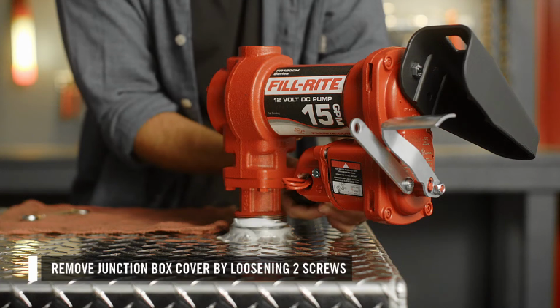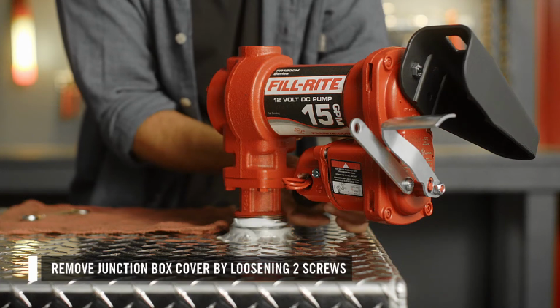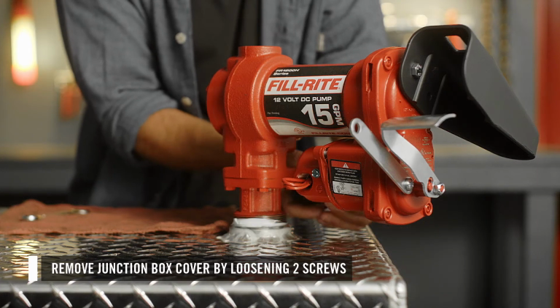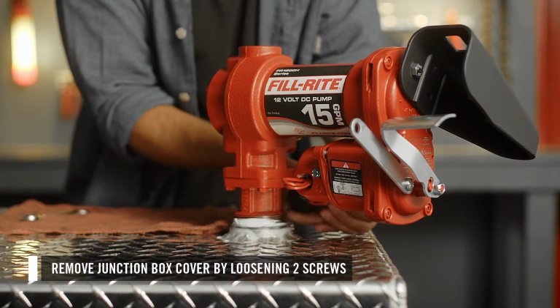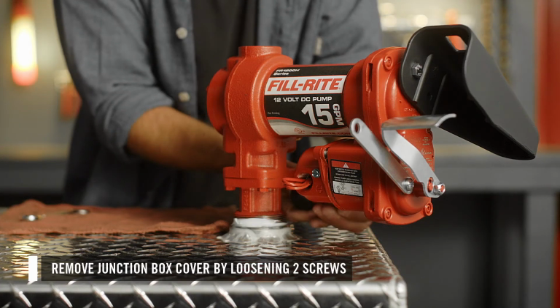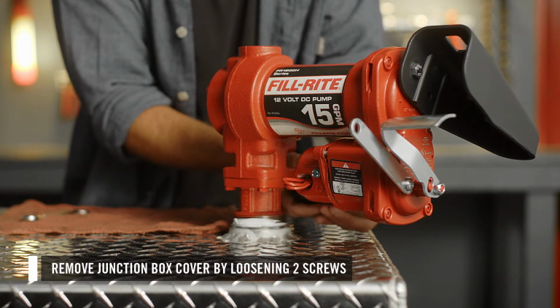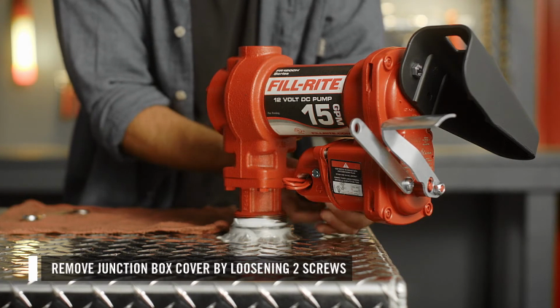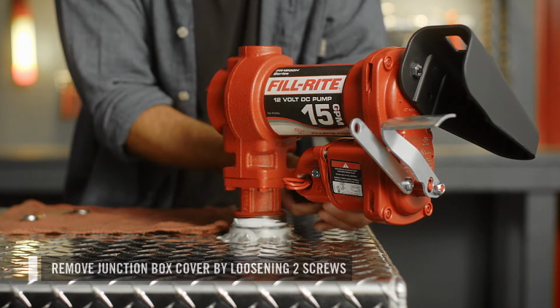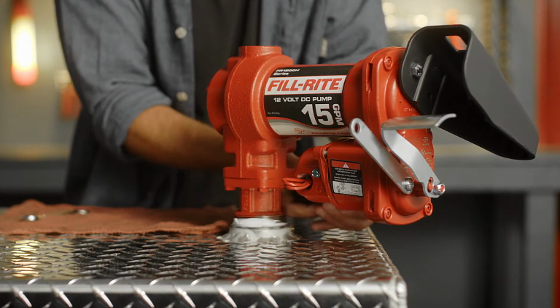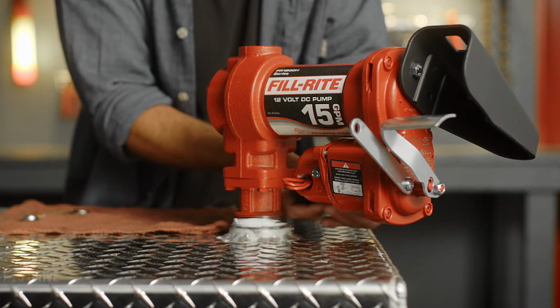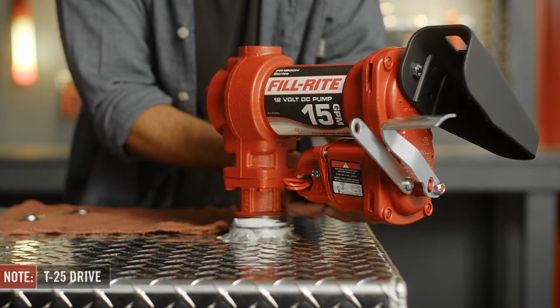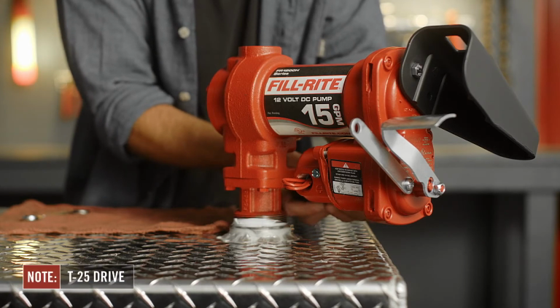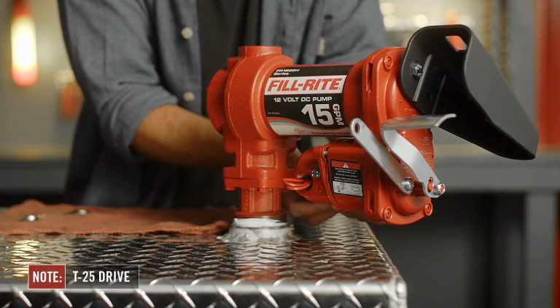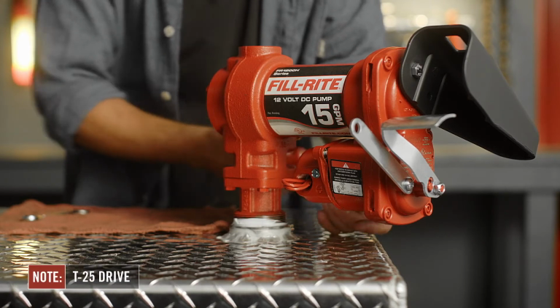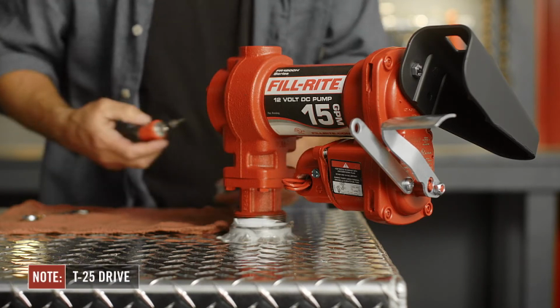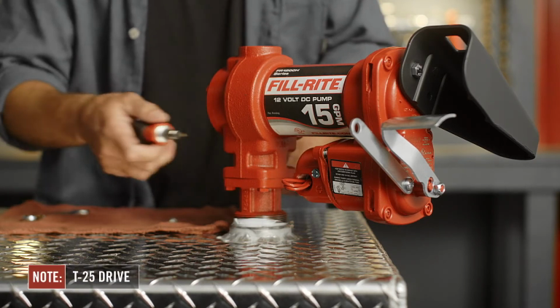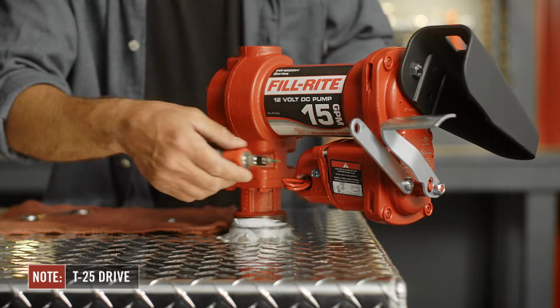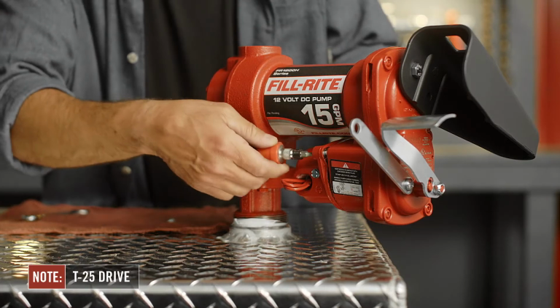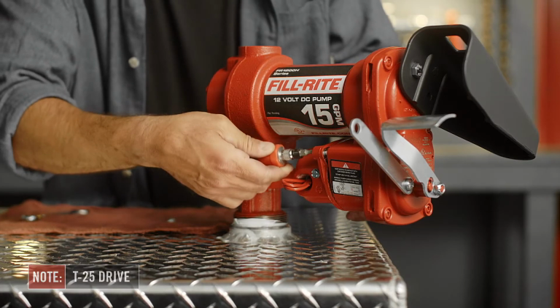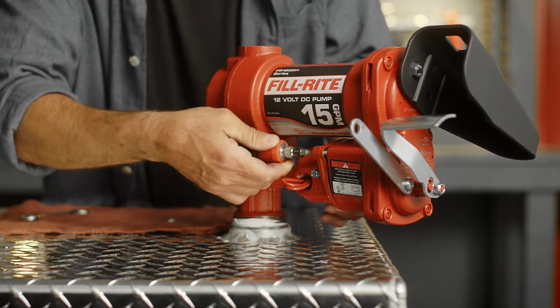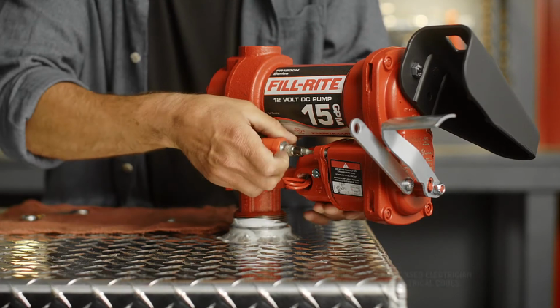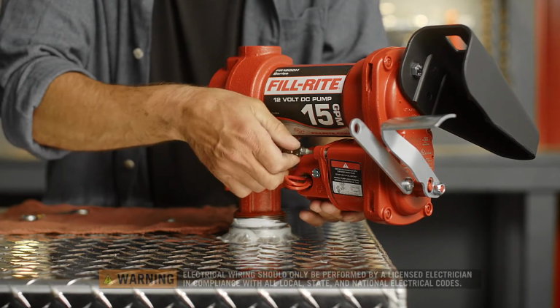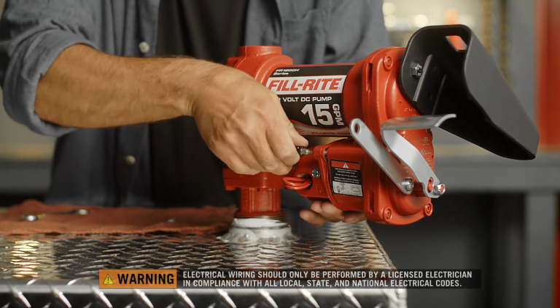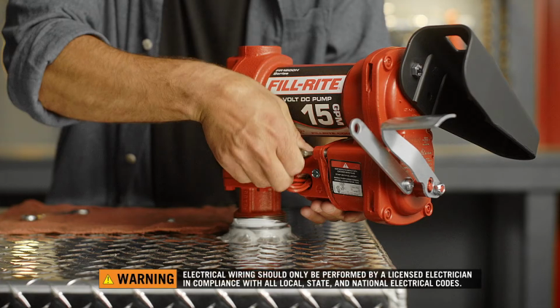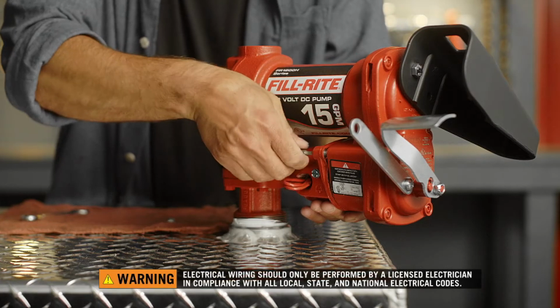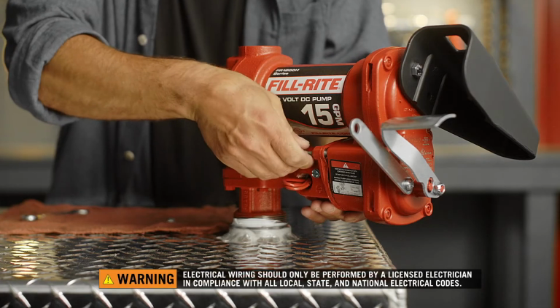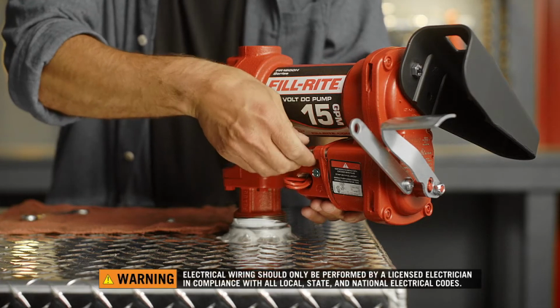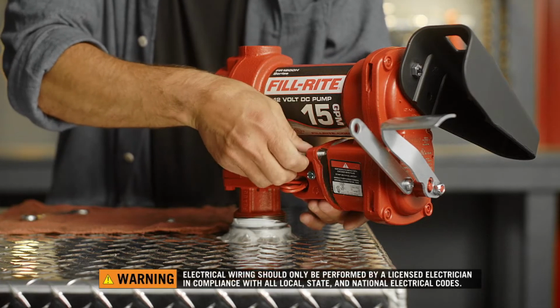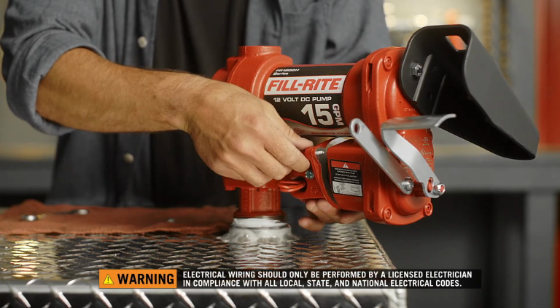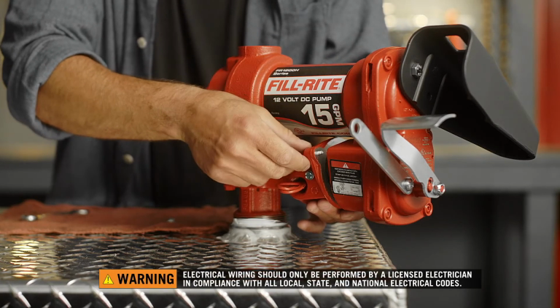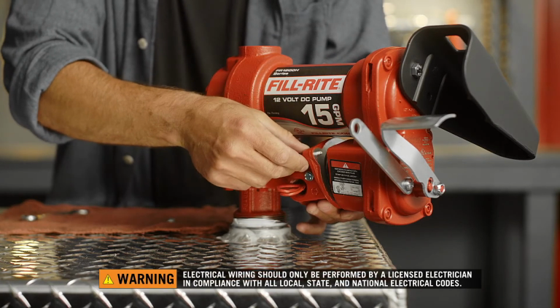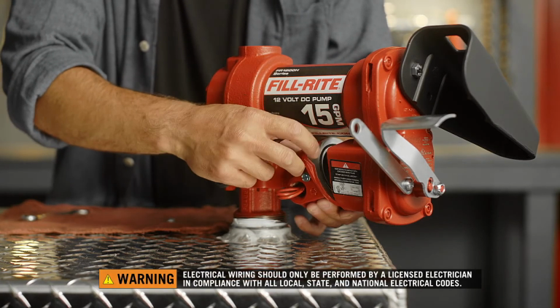Once the pump is secured on the tank, you can remove the junction box cover by loosening the two screws. Make sure all pumps are wired by a licensed electrician in compliance with all local, state, and national codes.